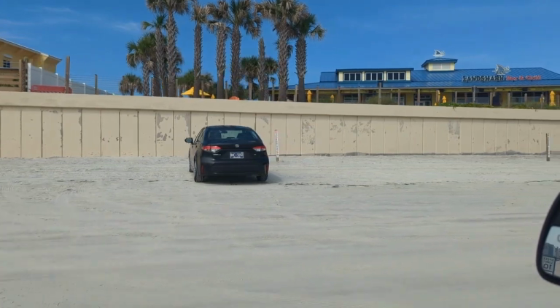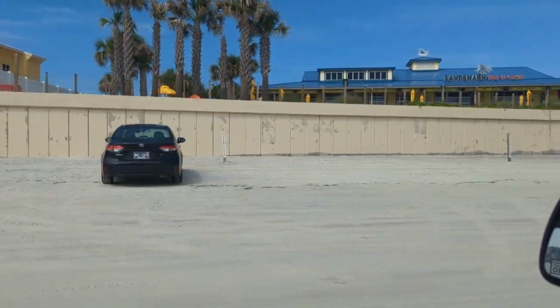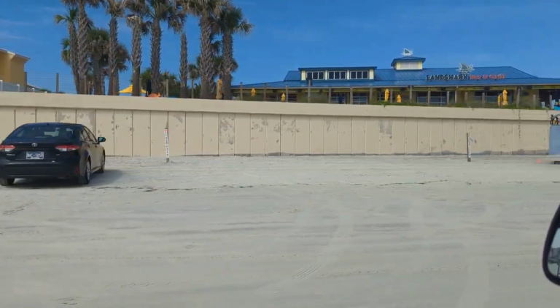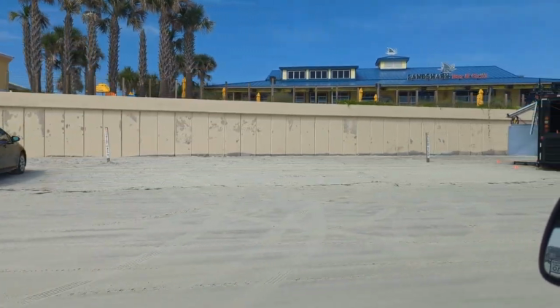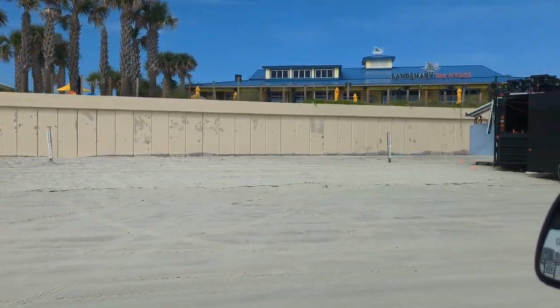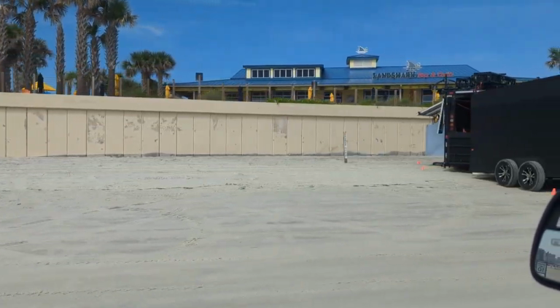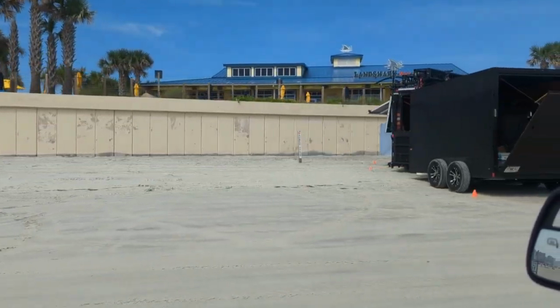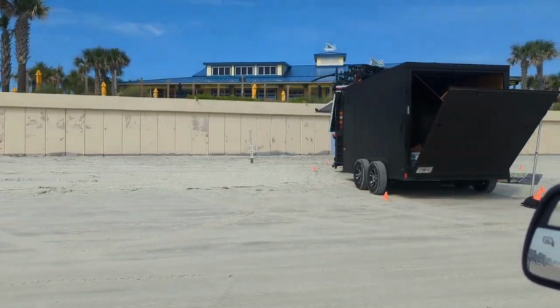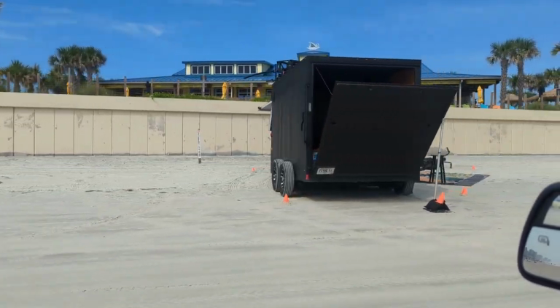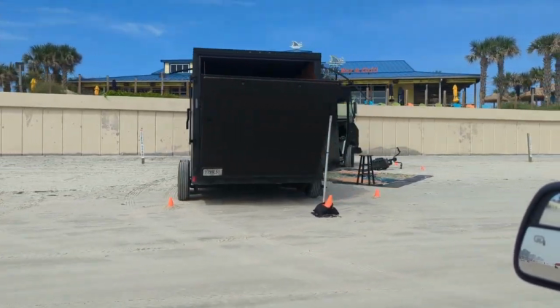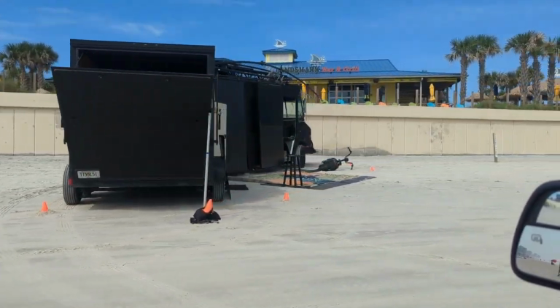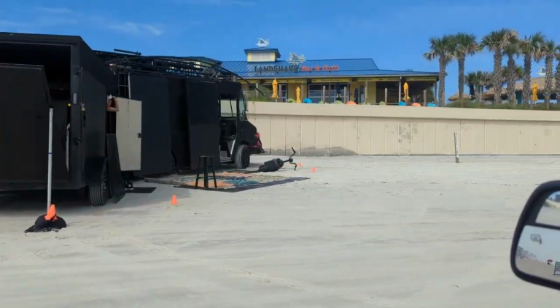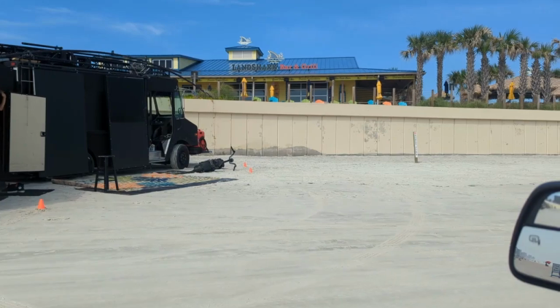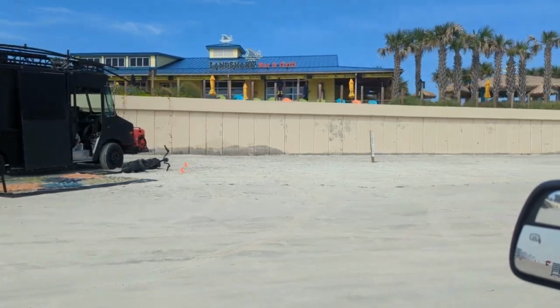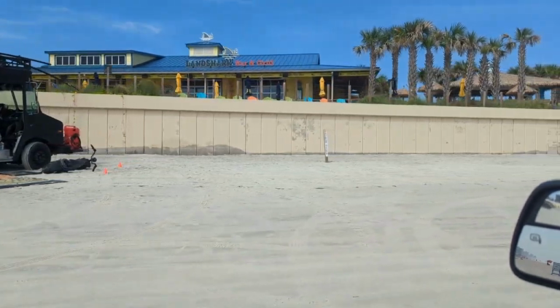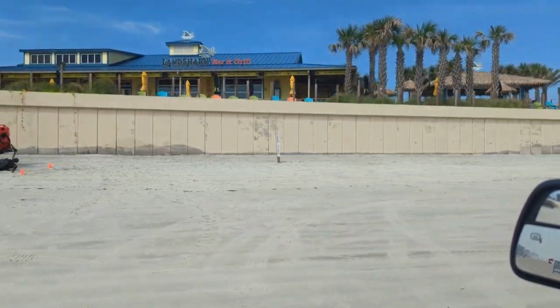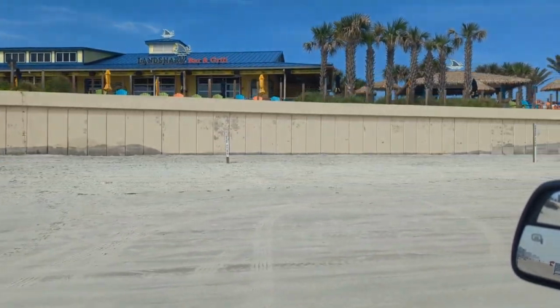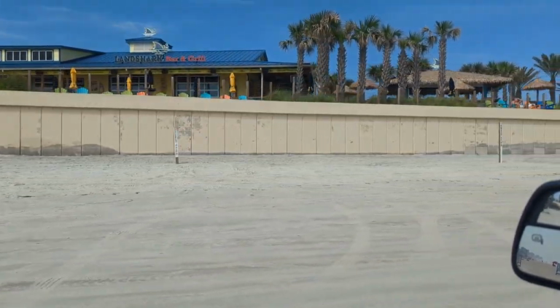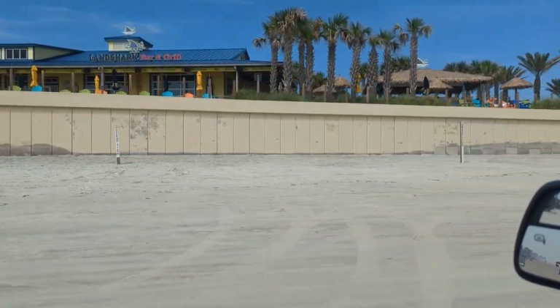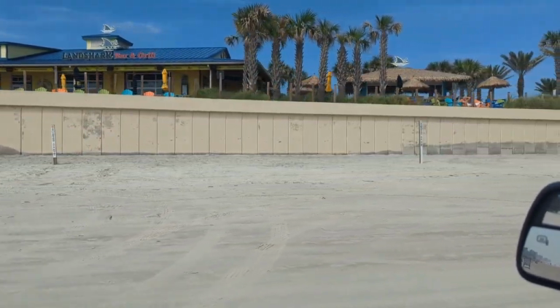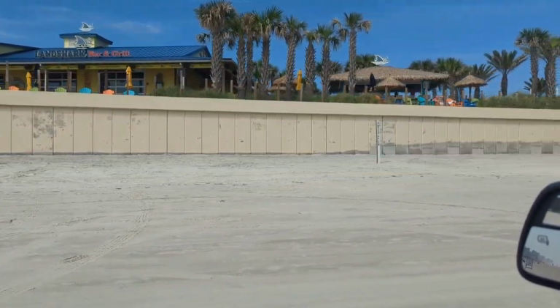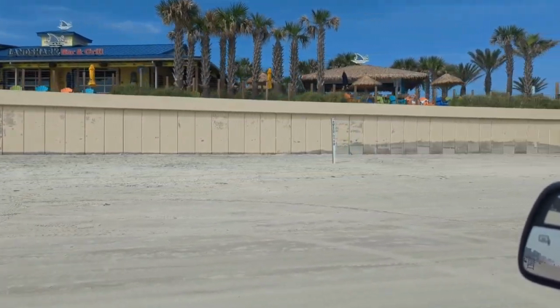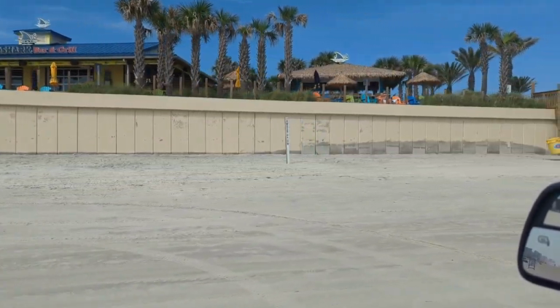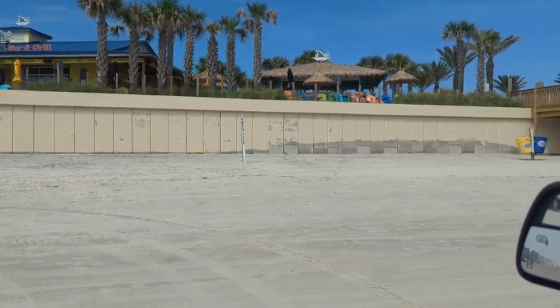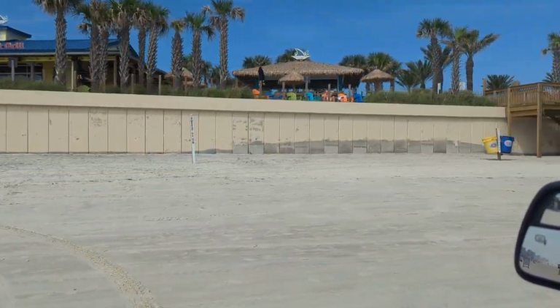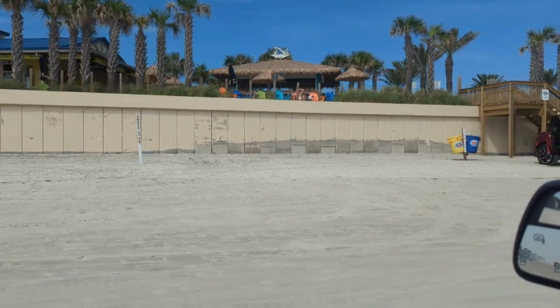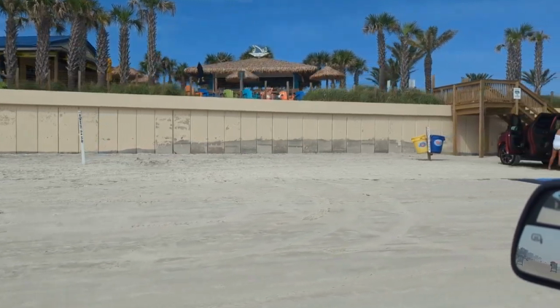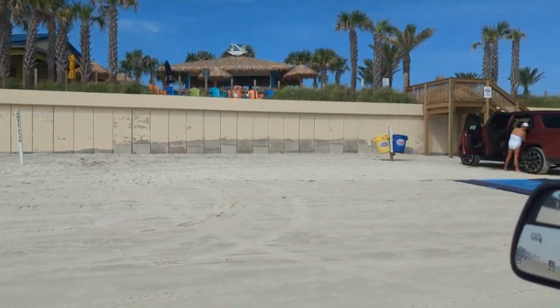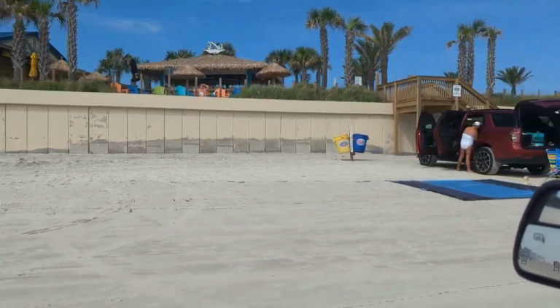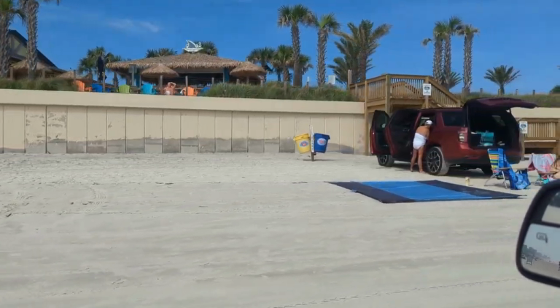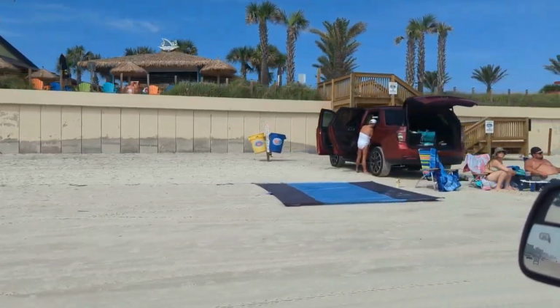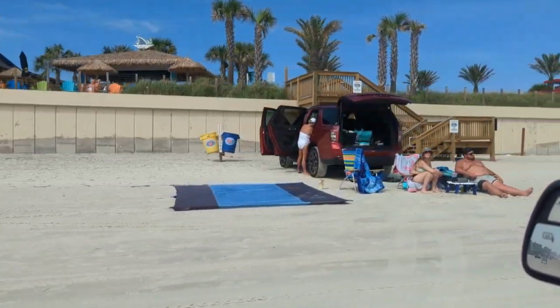Land Shark Bar and Grill — their seawall held. Their stairs were destroyed, but you'll see in a moment that their stairs are now repaired, all new. So Land Shark Bar and Grill does have beach access.